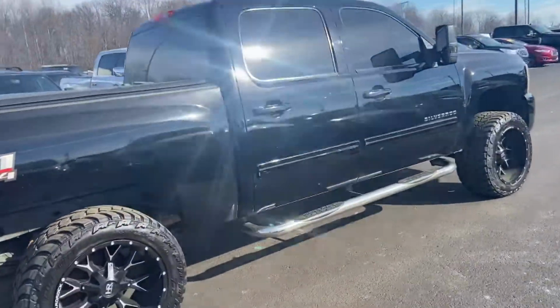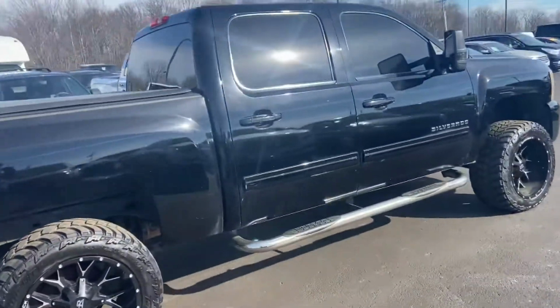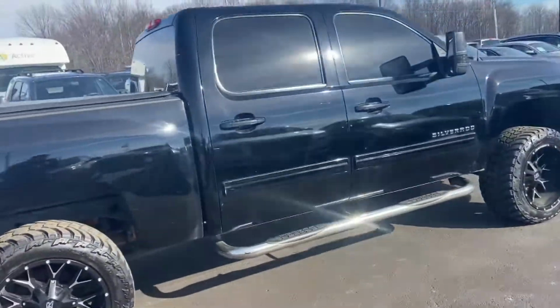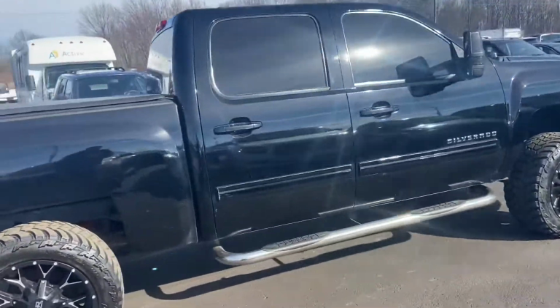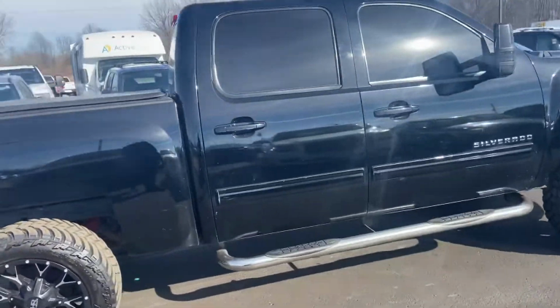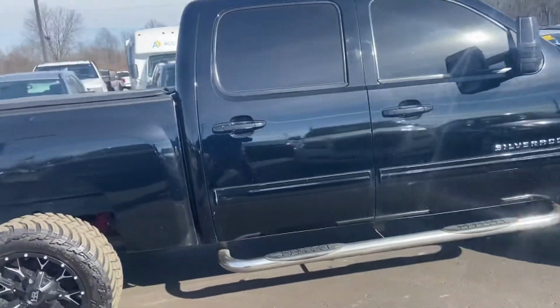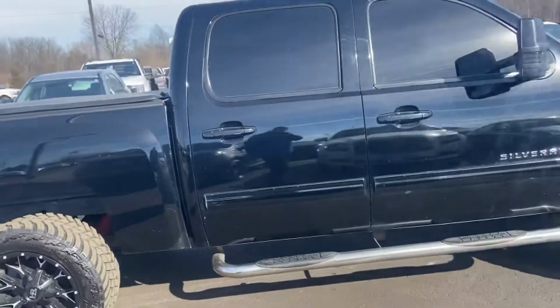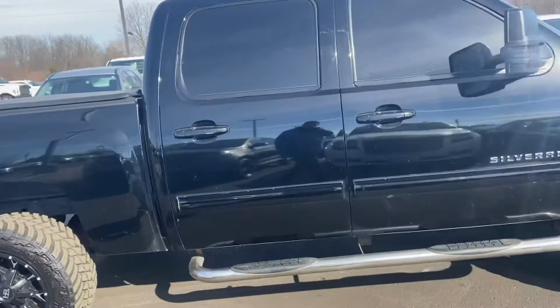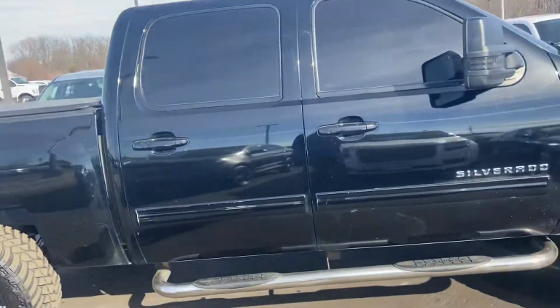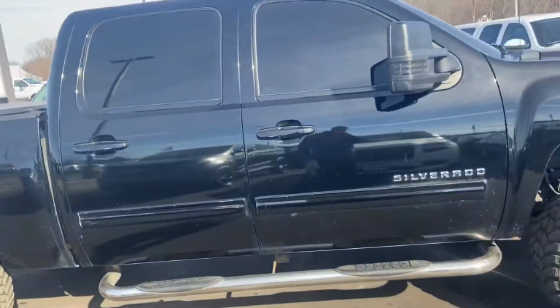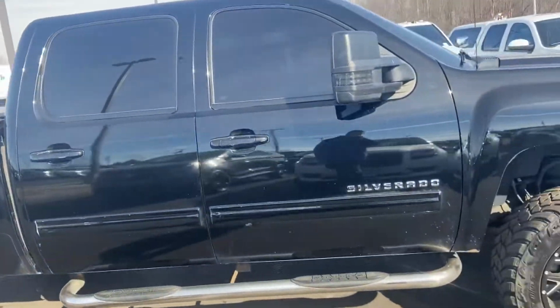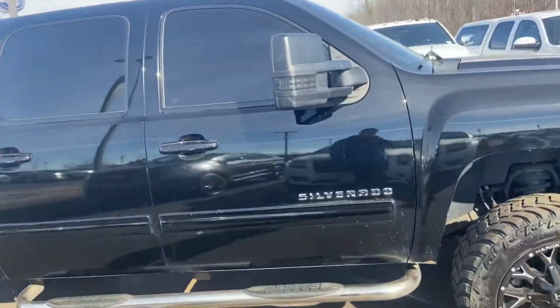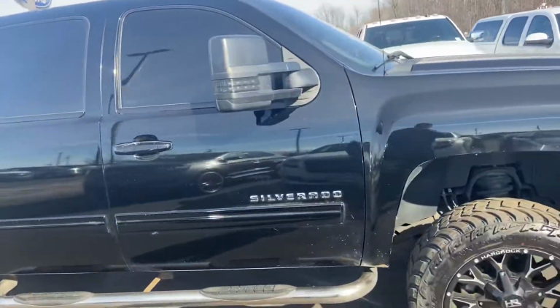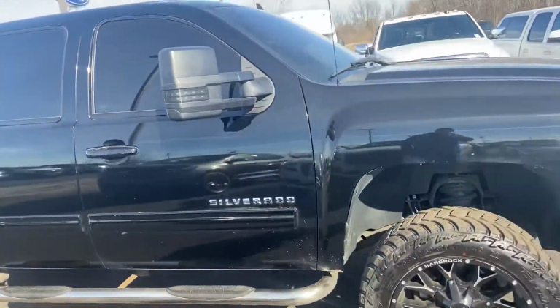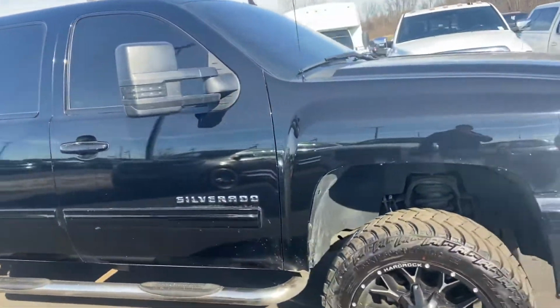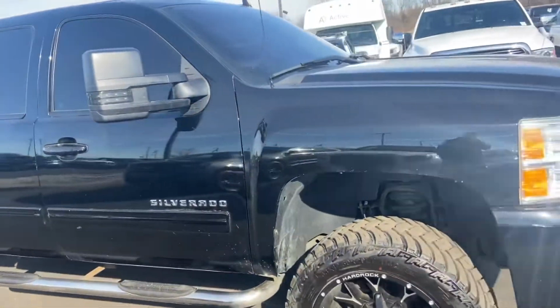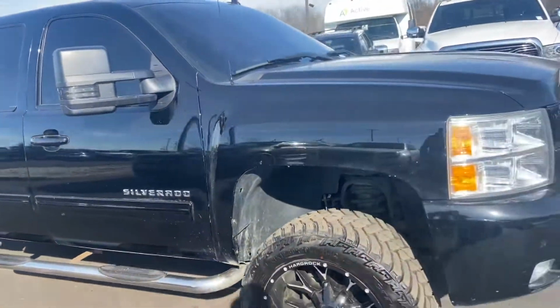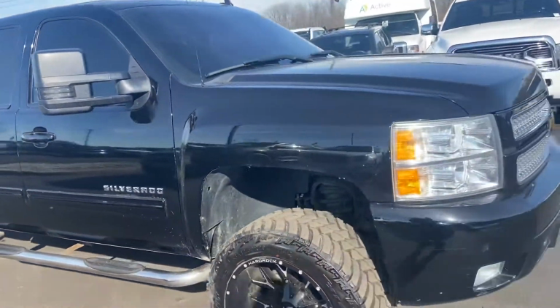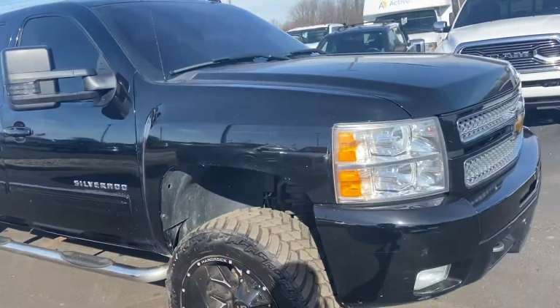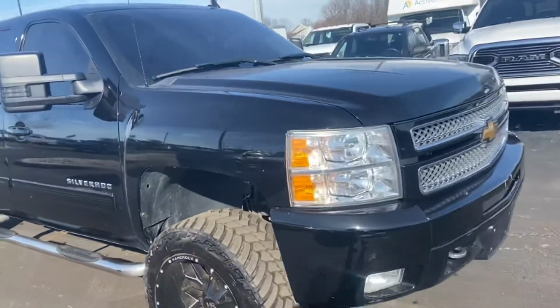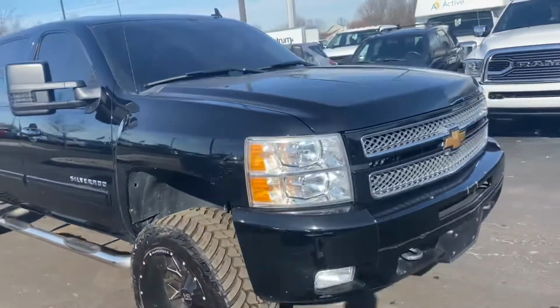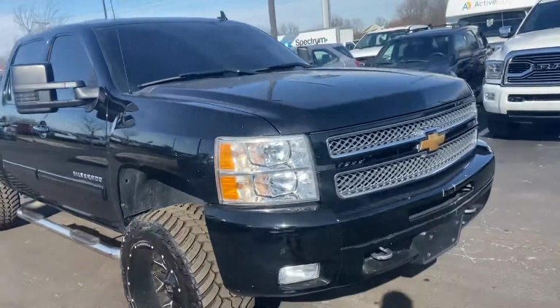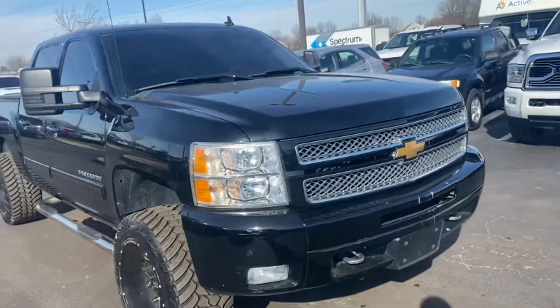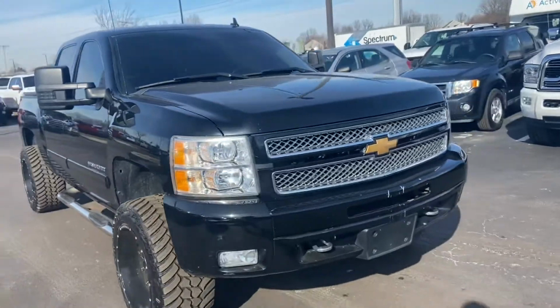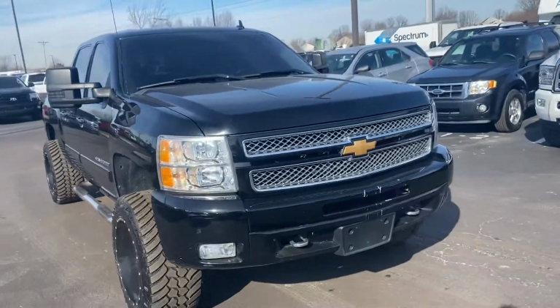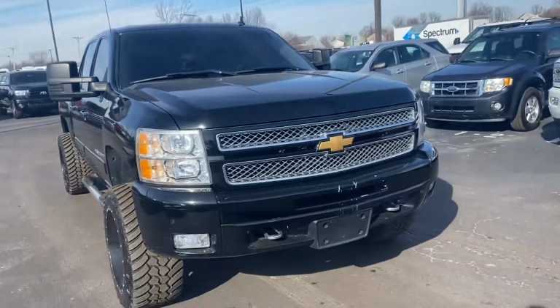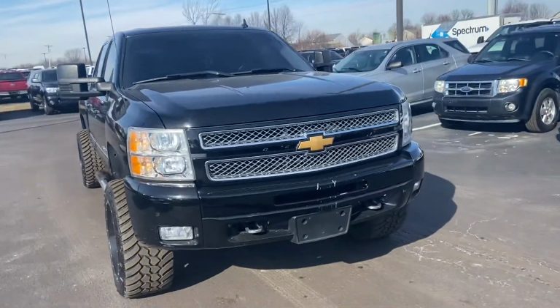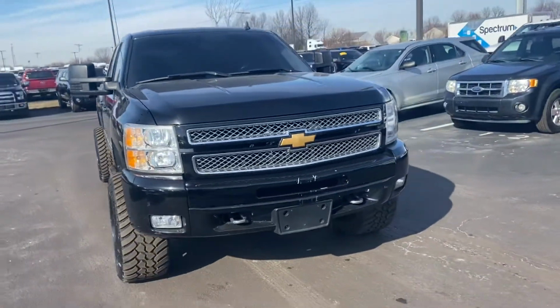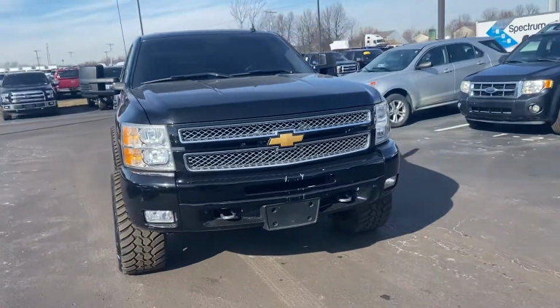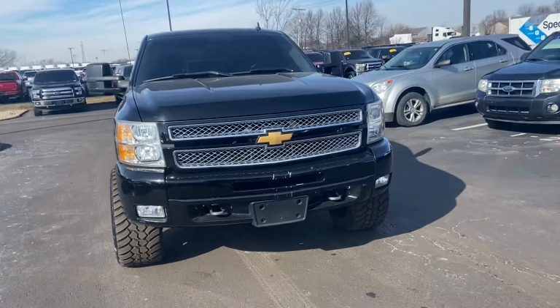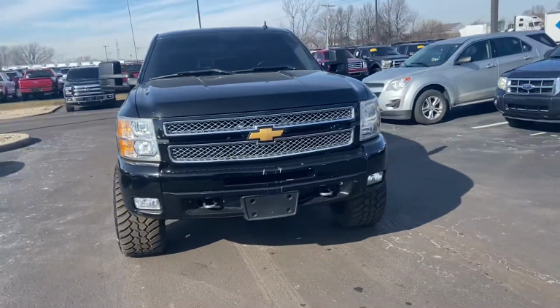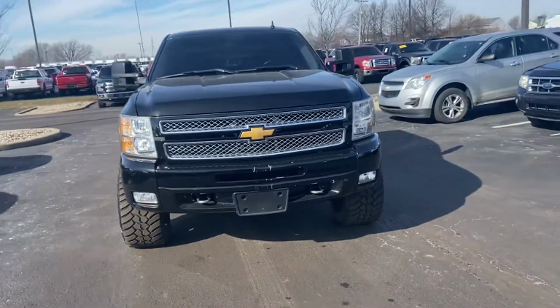Nice running board. Again, this is the 2013 Chevy Silverado. My name is Steve Anger at Bill Estes Ford. 317-852-2231.